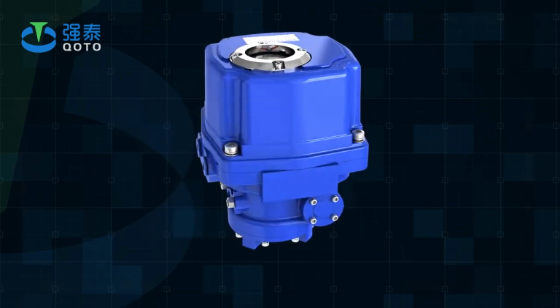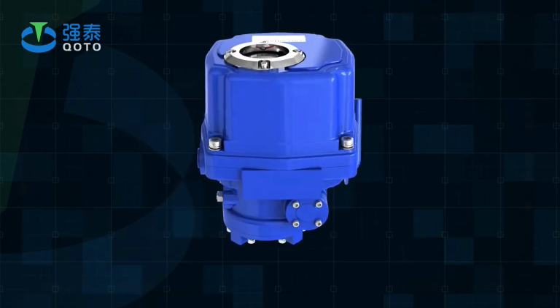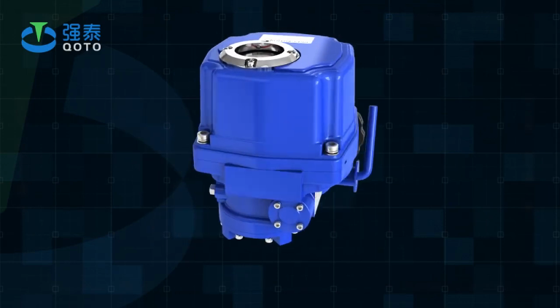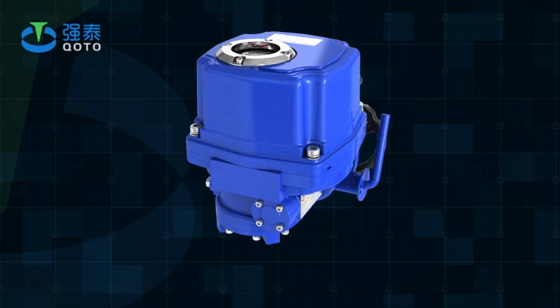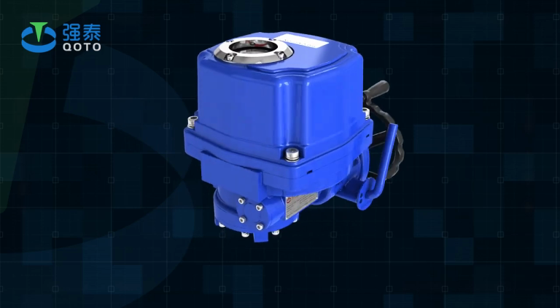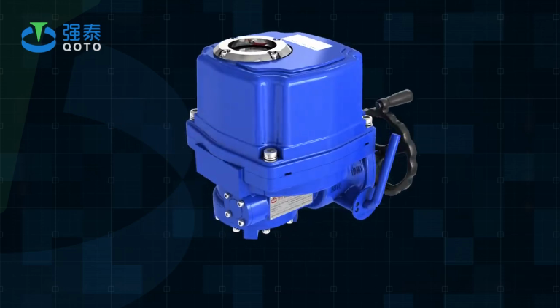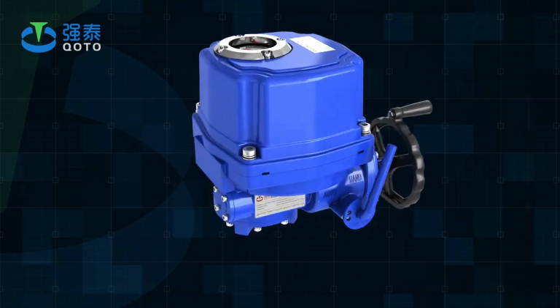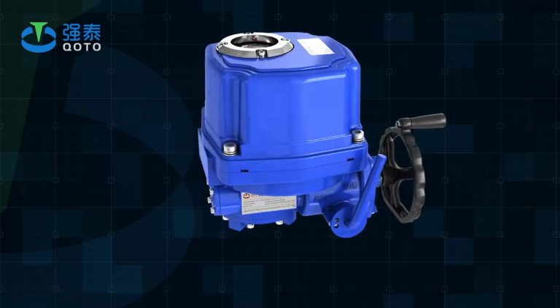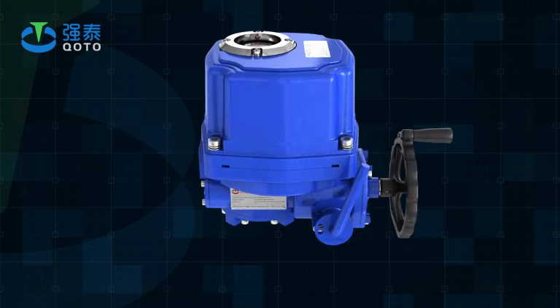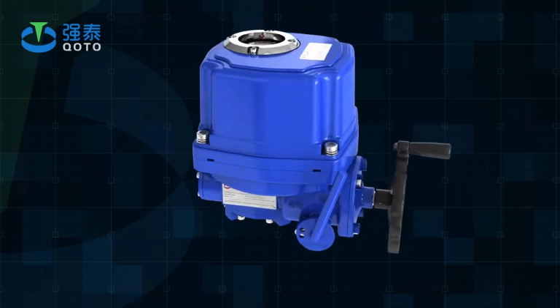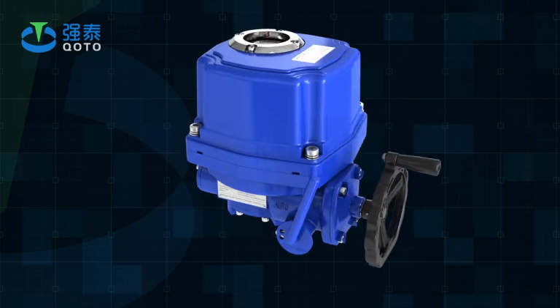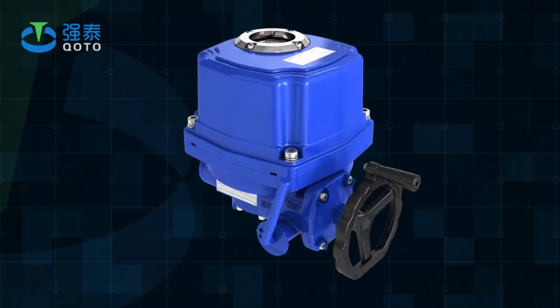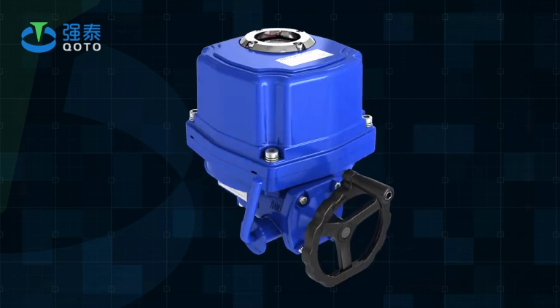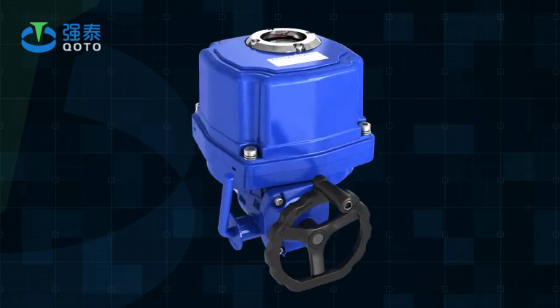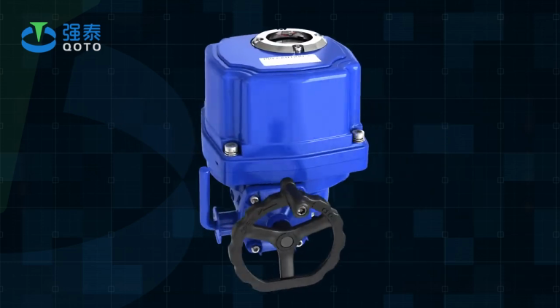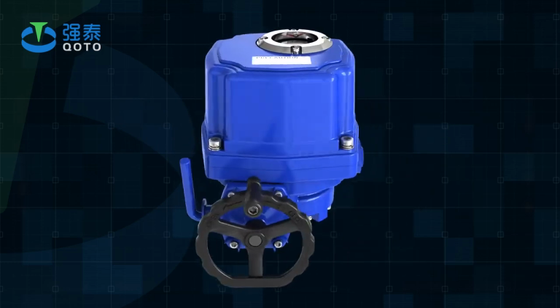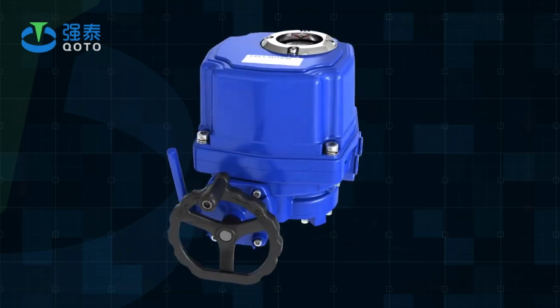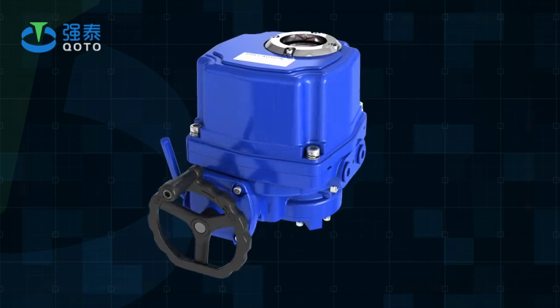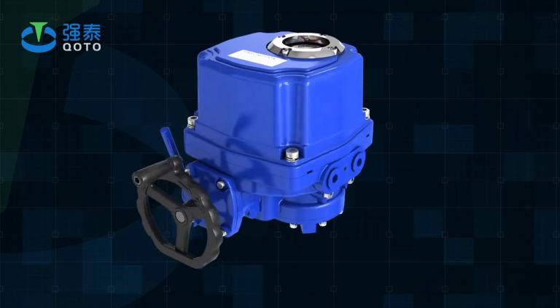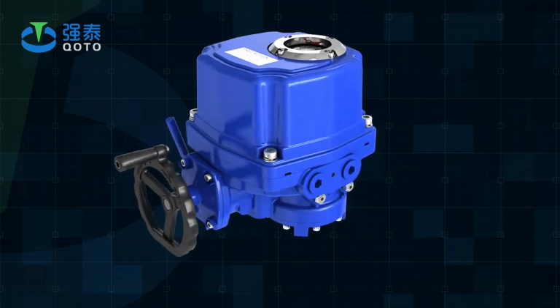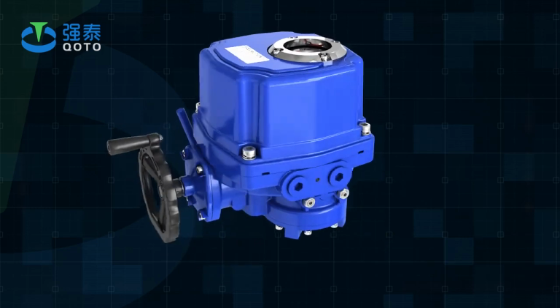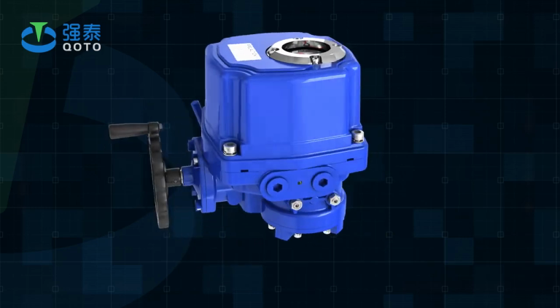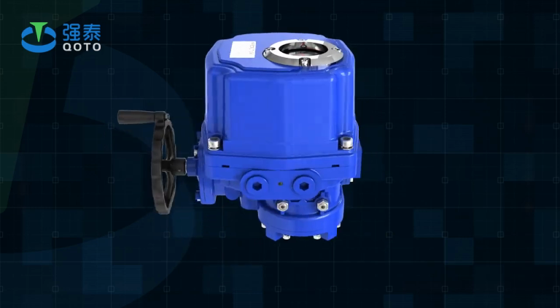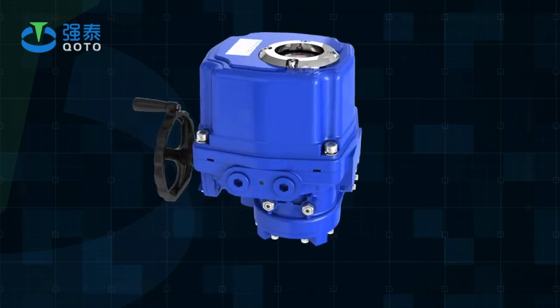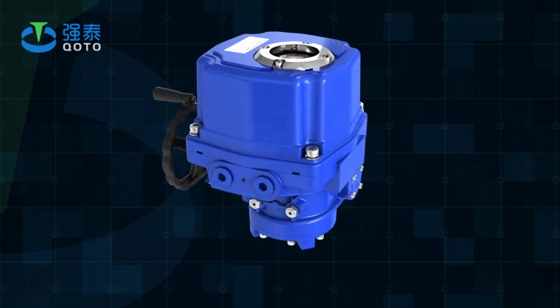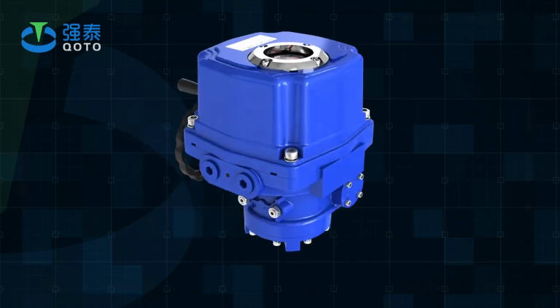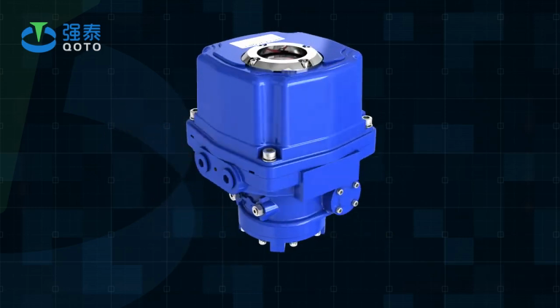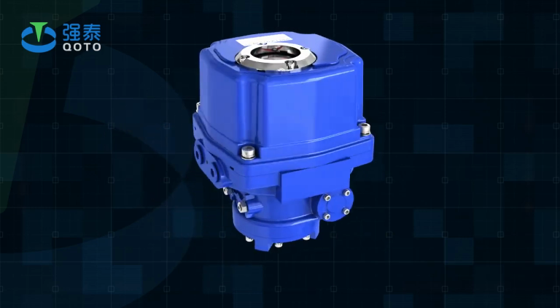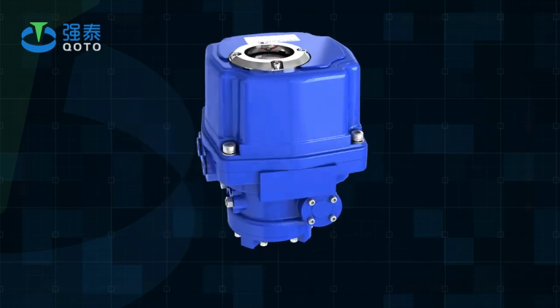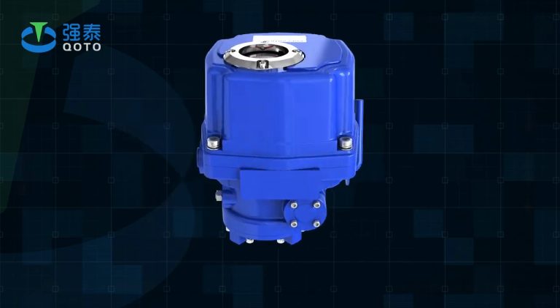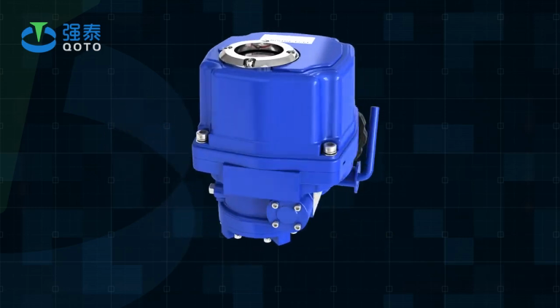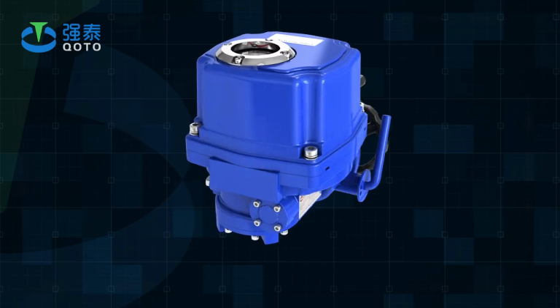Used for controlling zero degrees to 270 degrees rotary valves and other similar products, such as butterfly valves, ball valves, plug valves, and dampers.